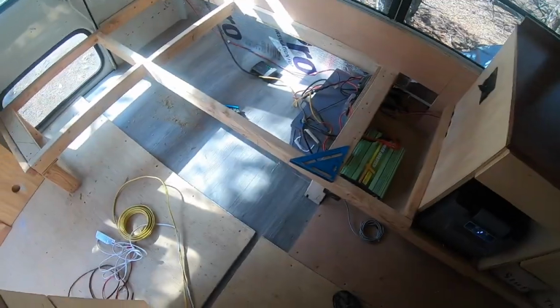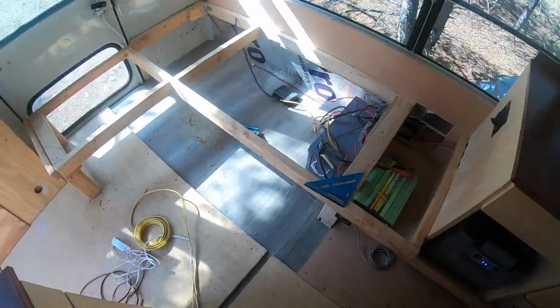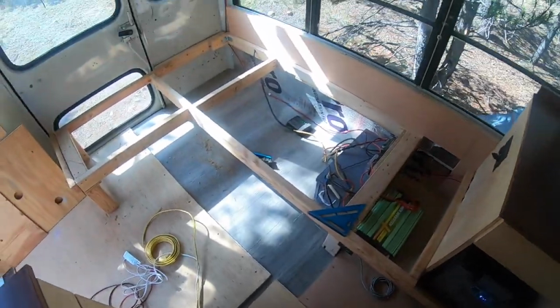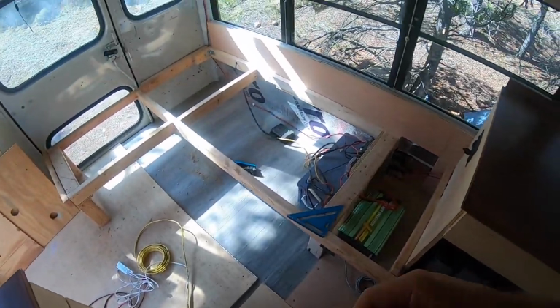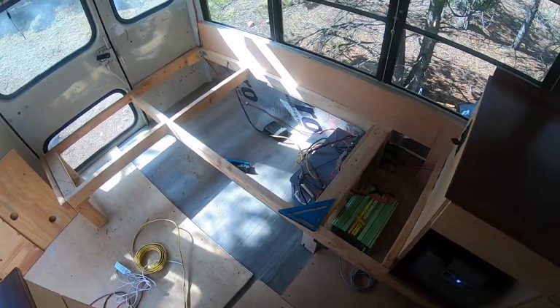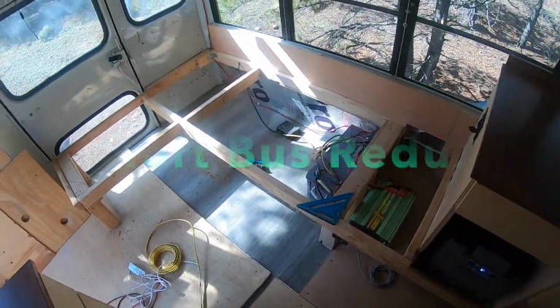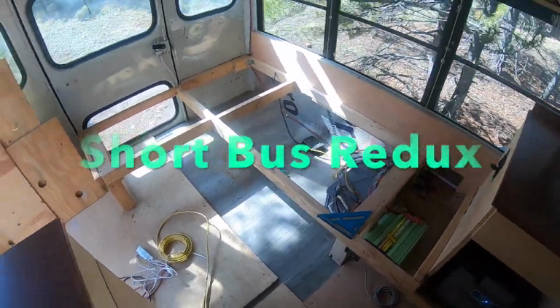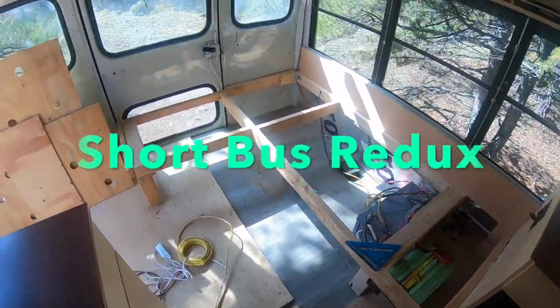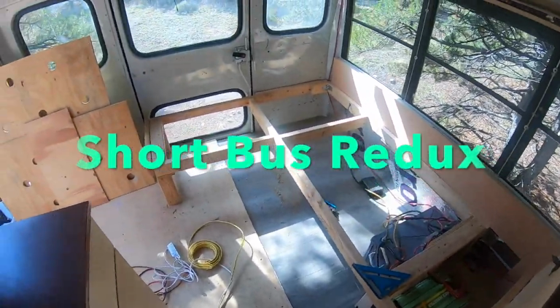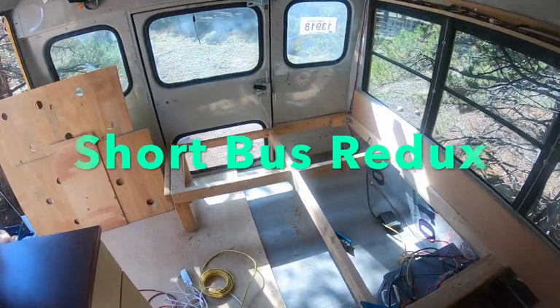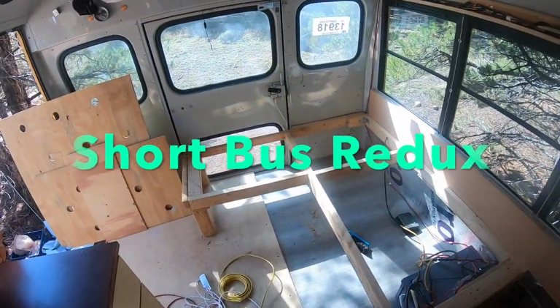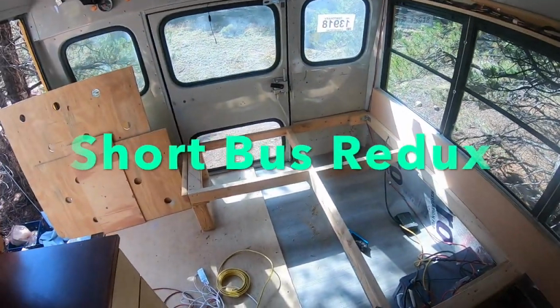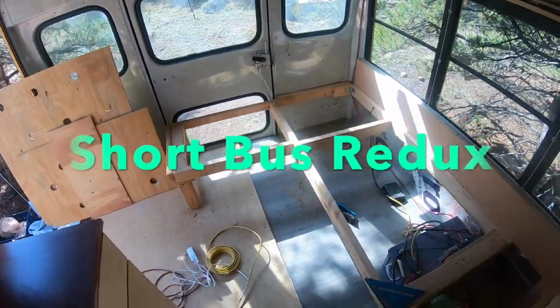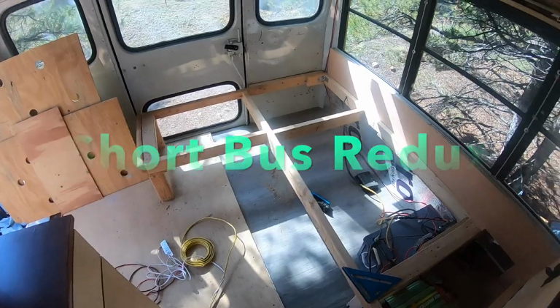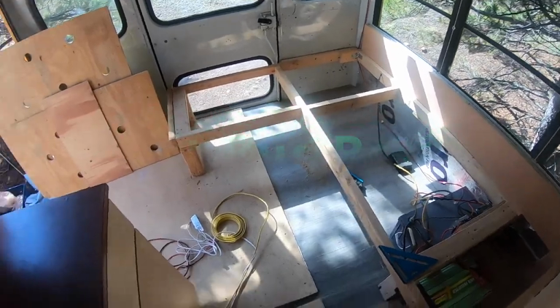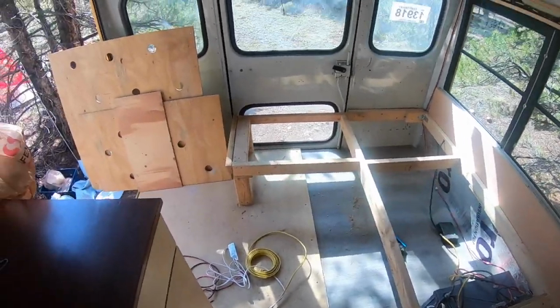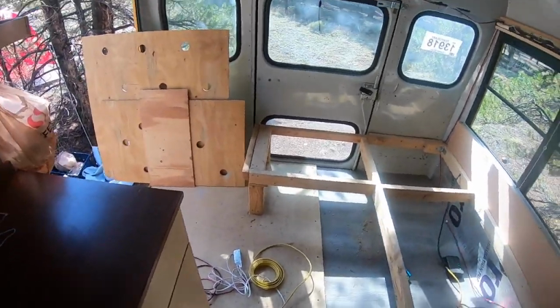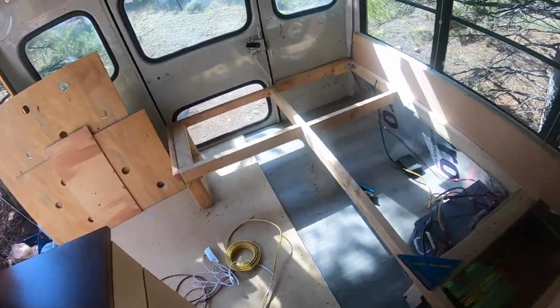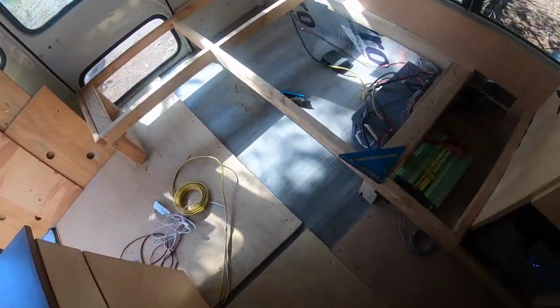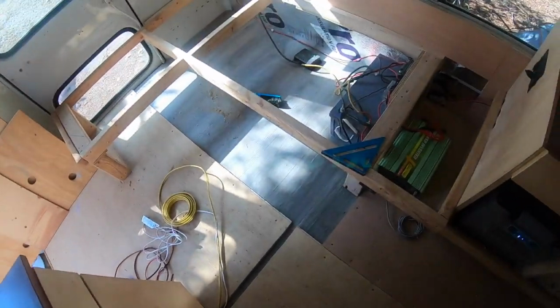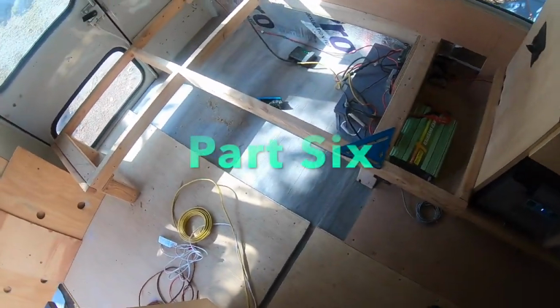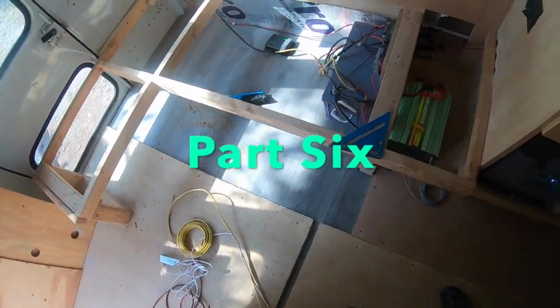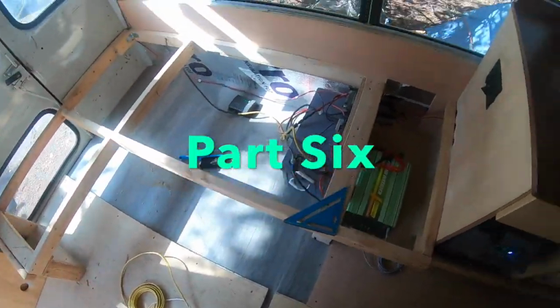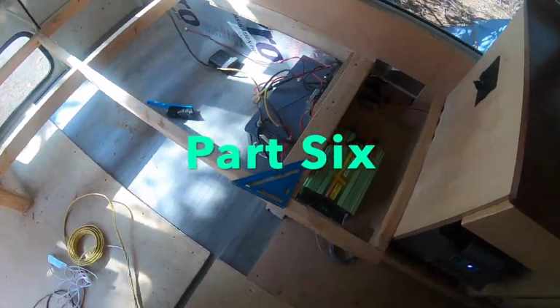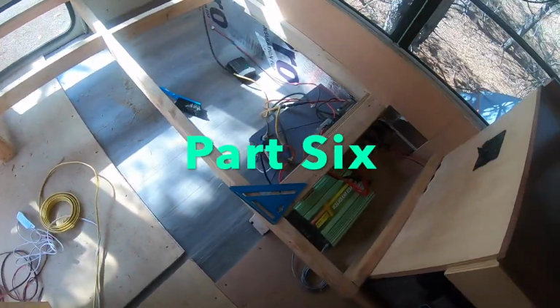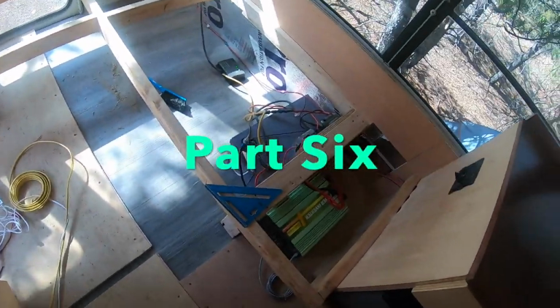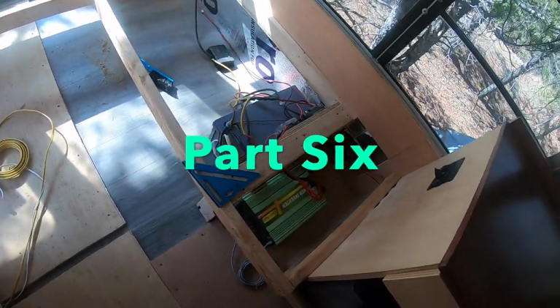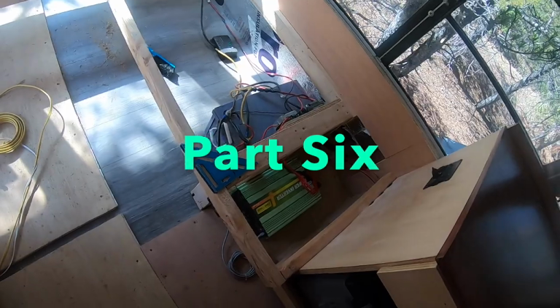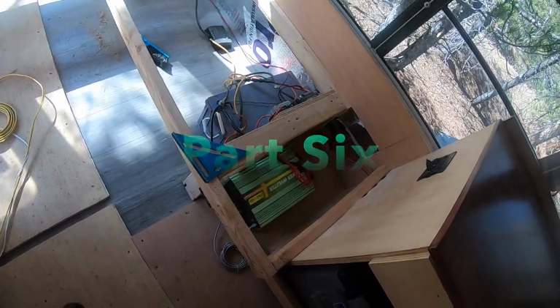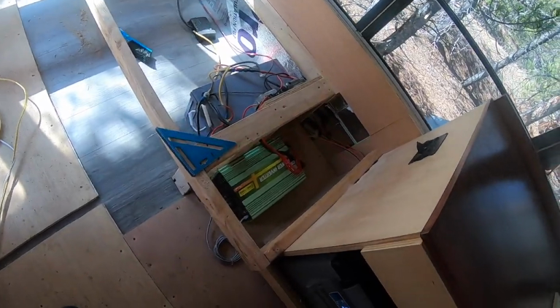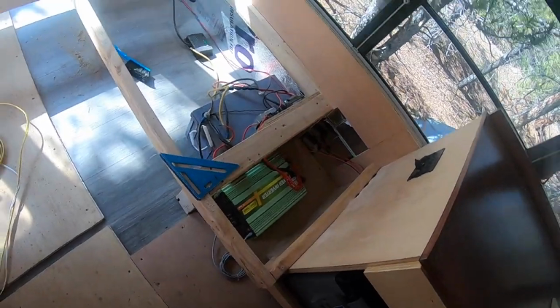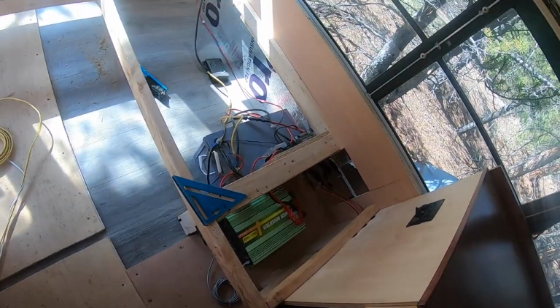Getting a little bit of rain delay action going here, but we've got a bright sunny day and it's supposed to stay sunny all day today. So I'm having to rearrange the wiring some here.